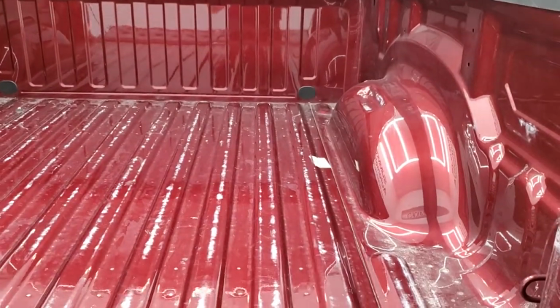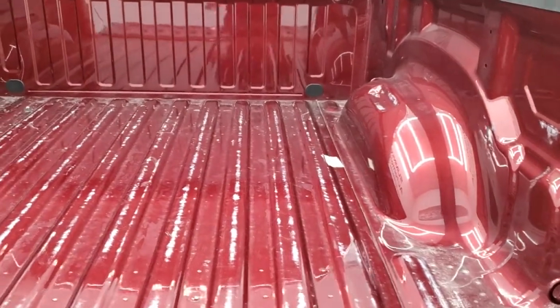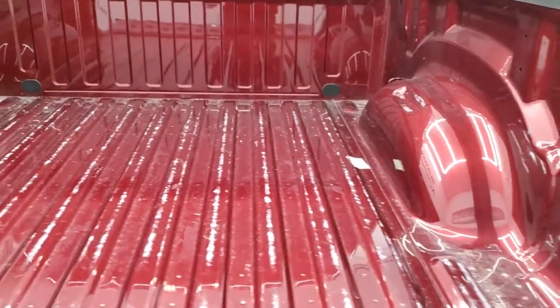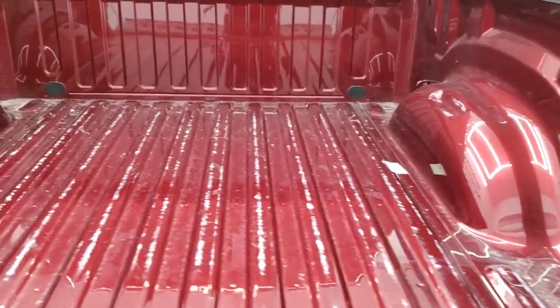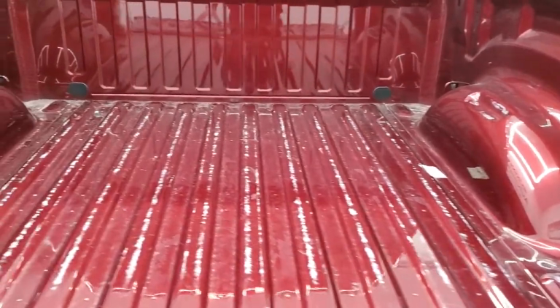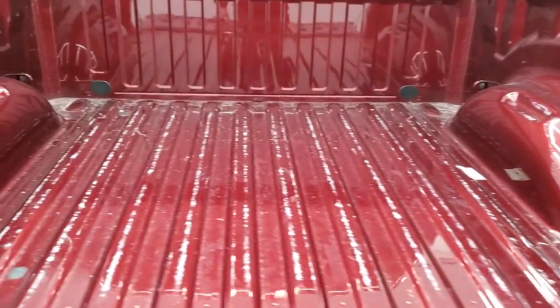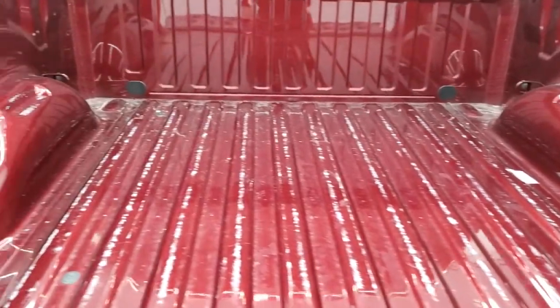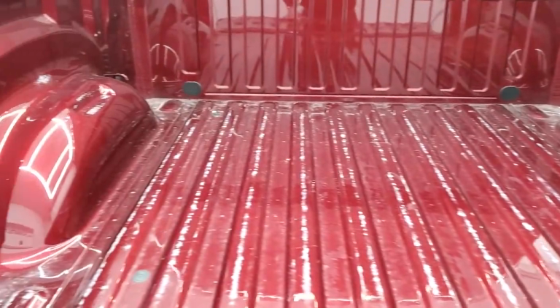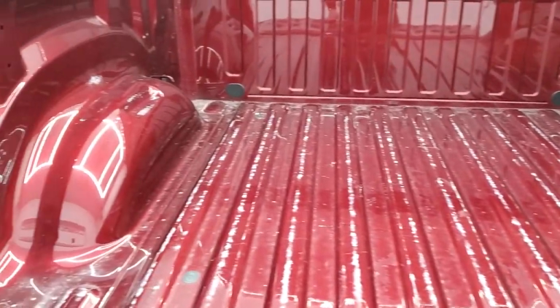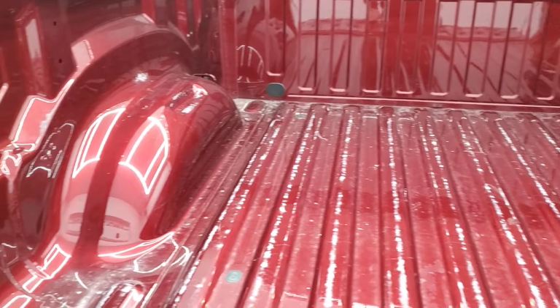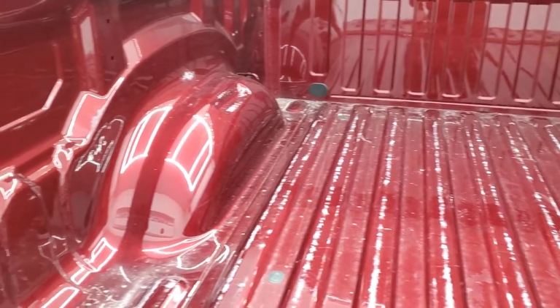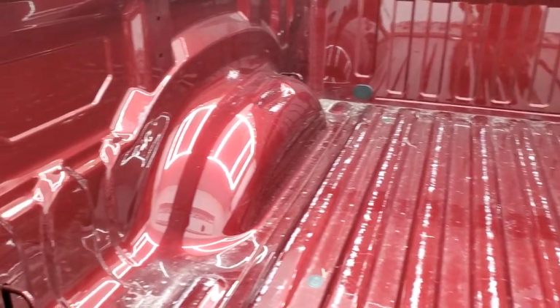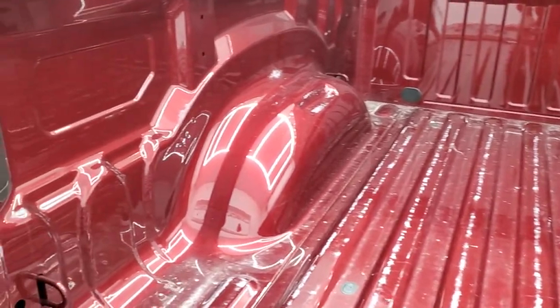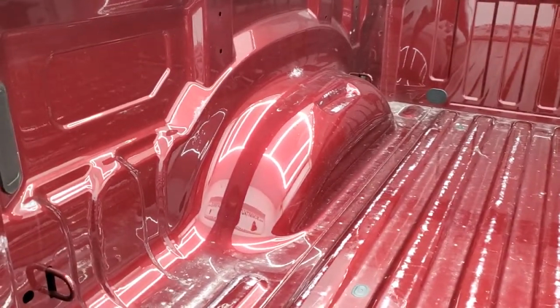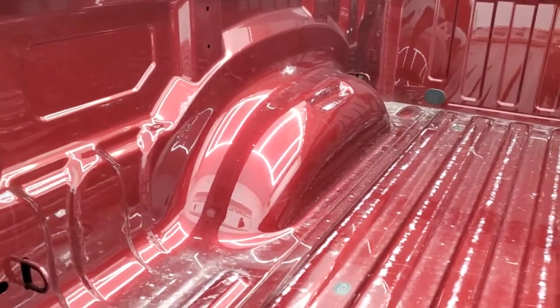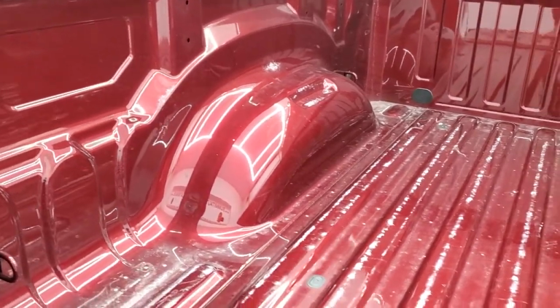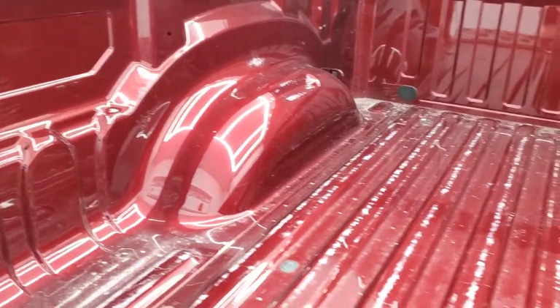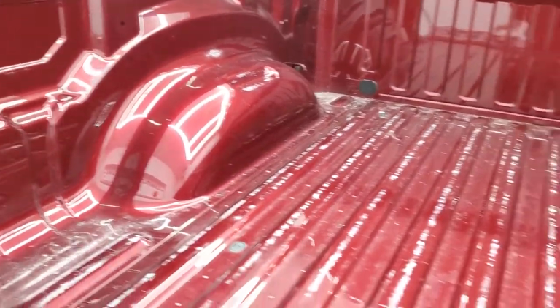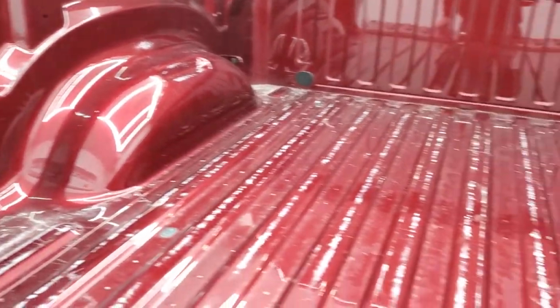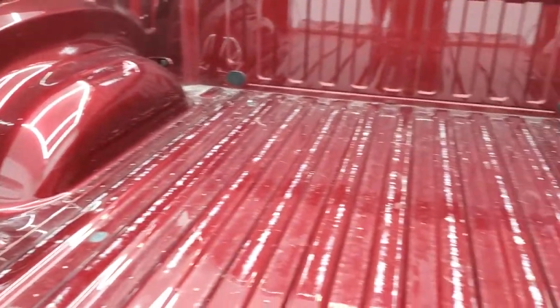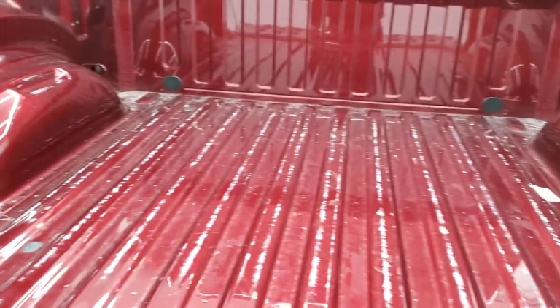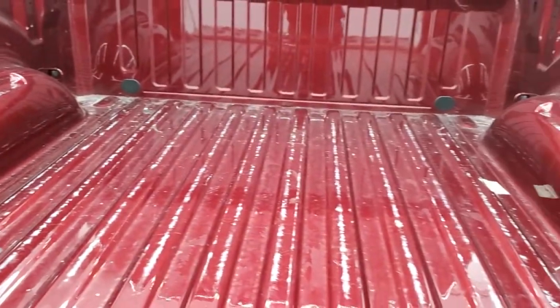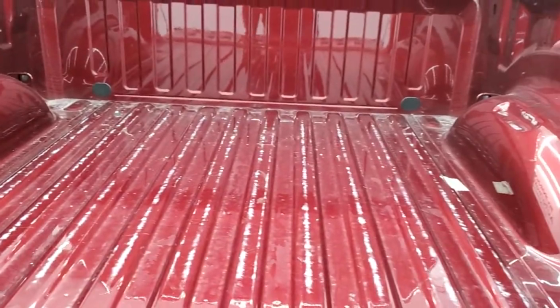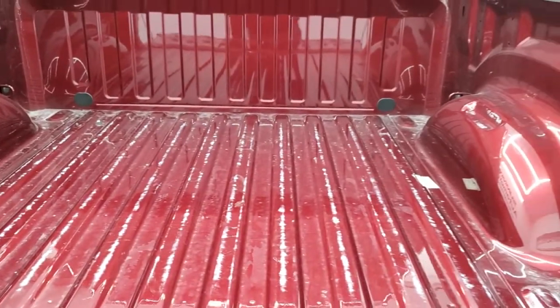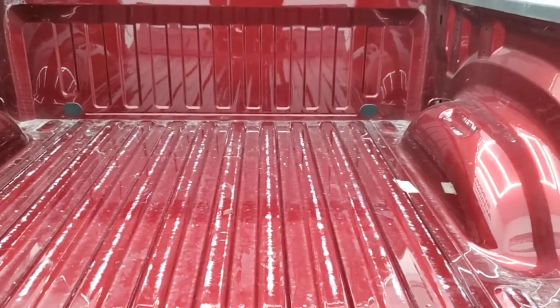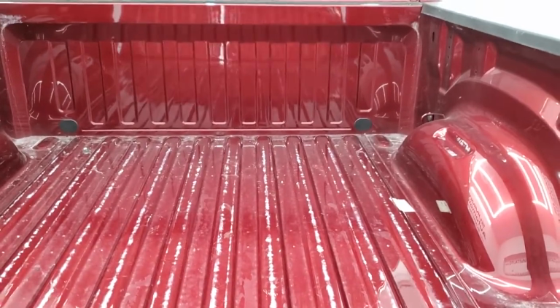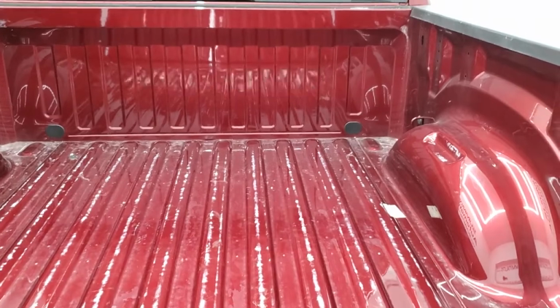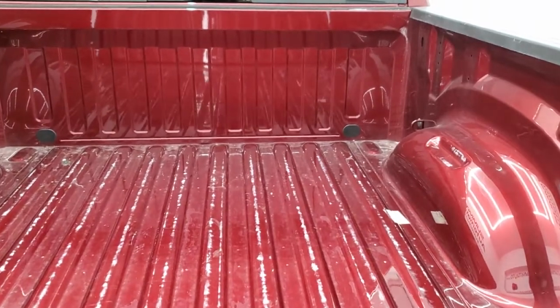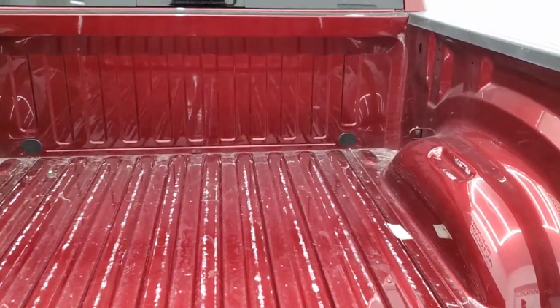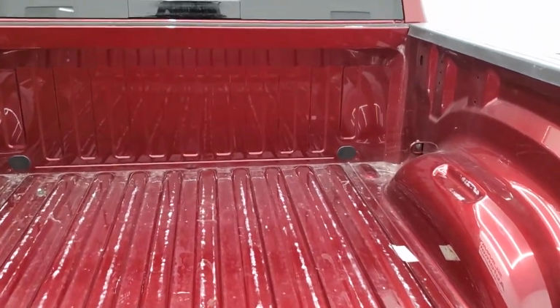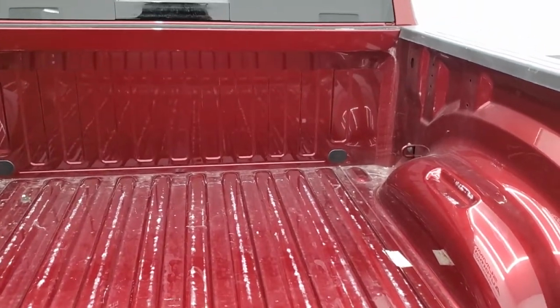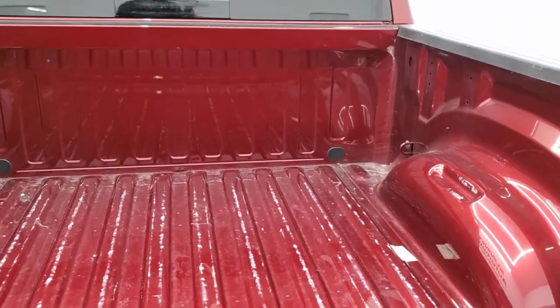The bed is in really nice shape. Looks like it might have had a bed liner in it at one point, but no major dents or dings in there.